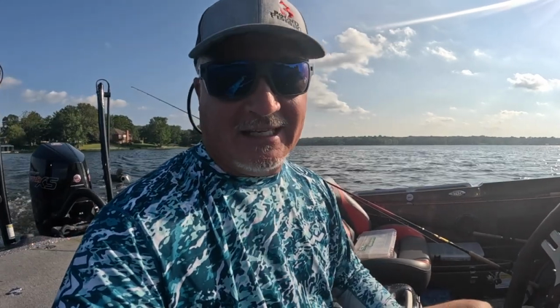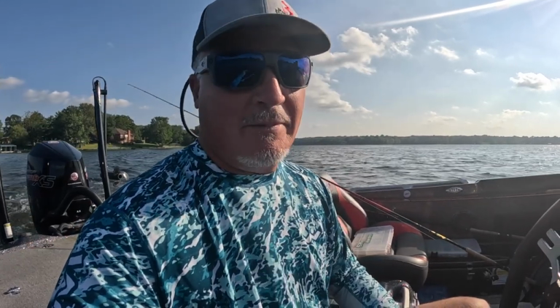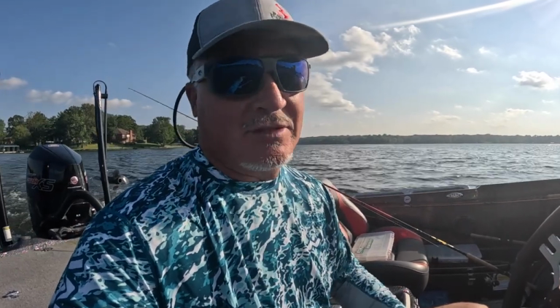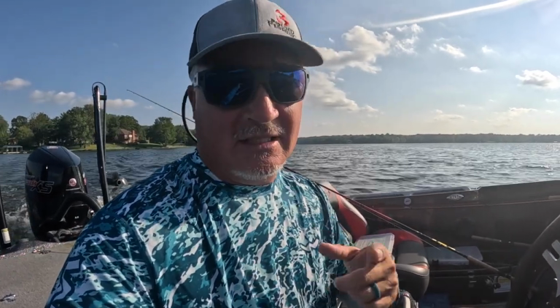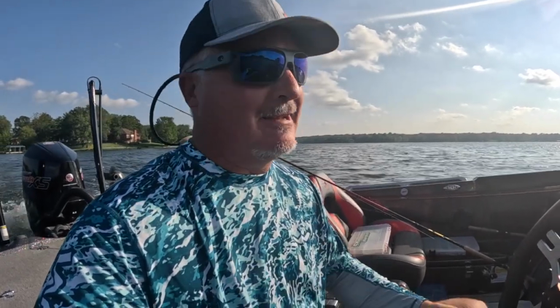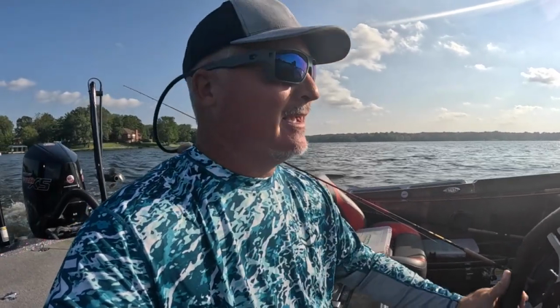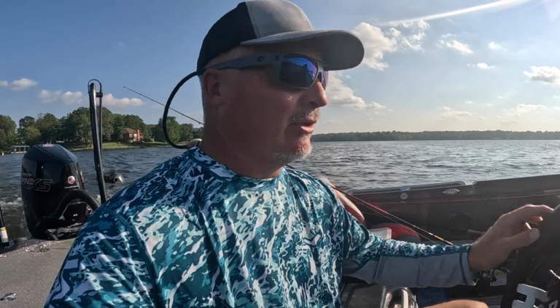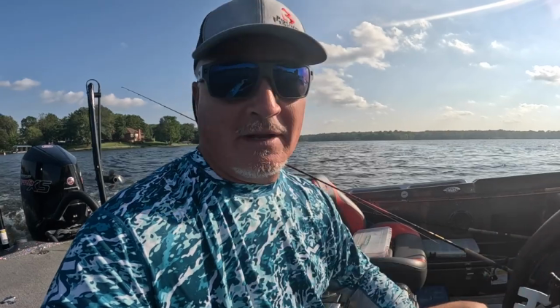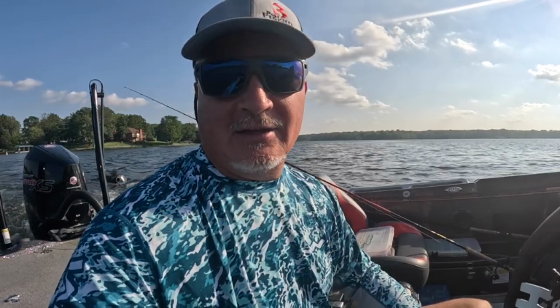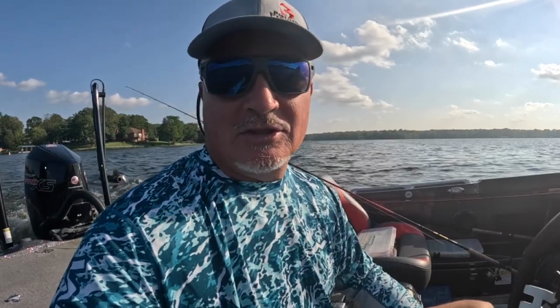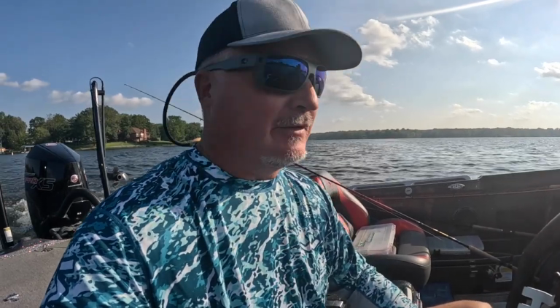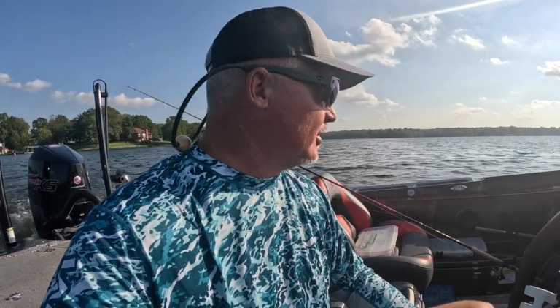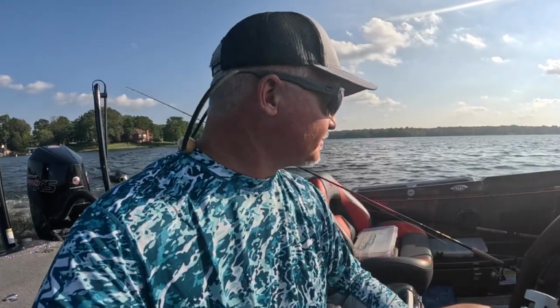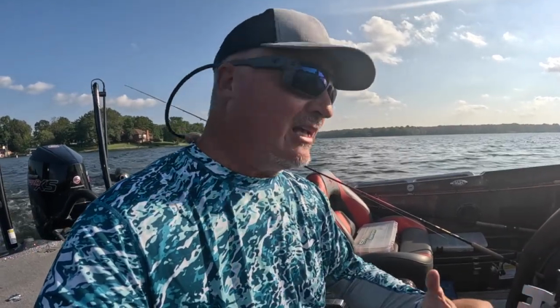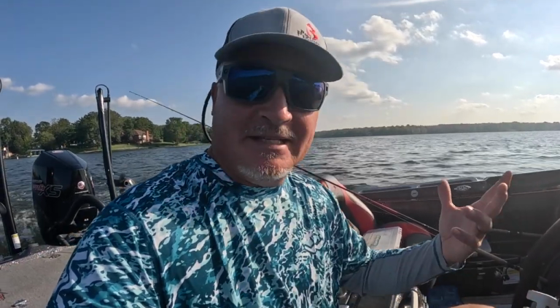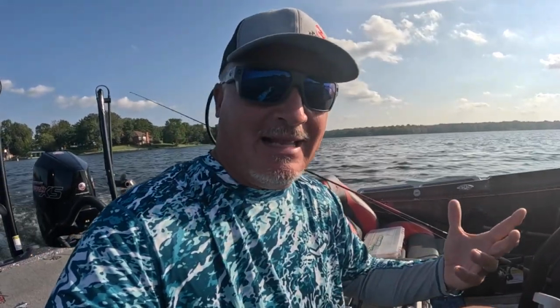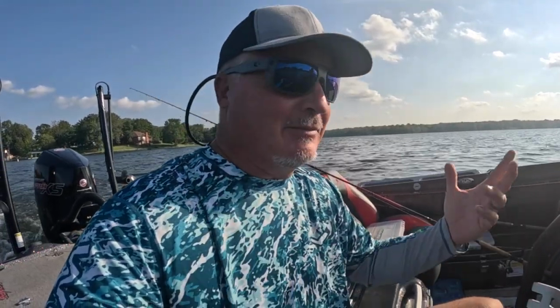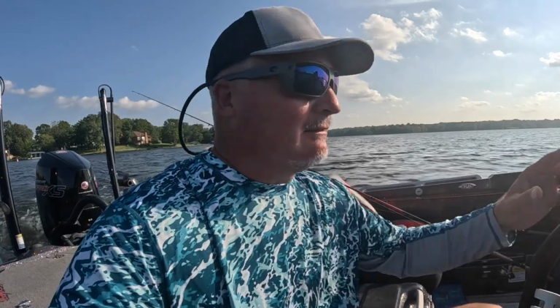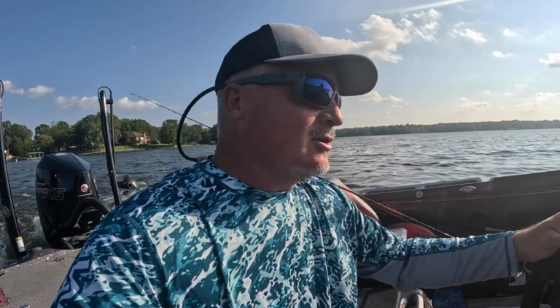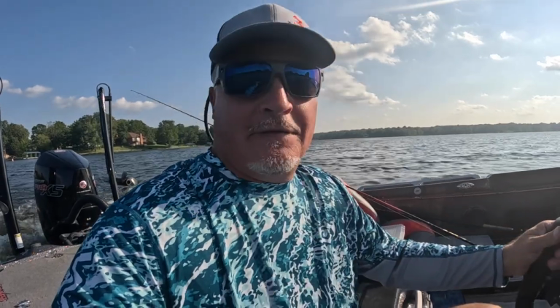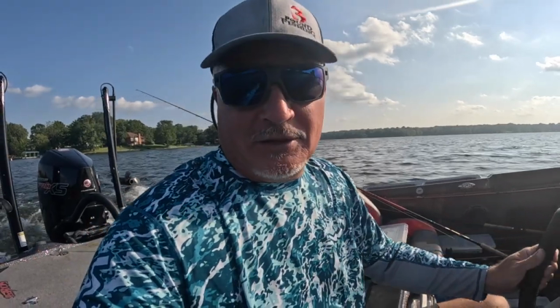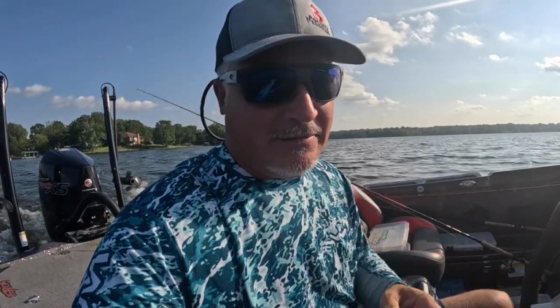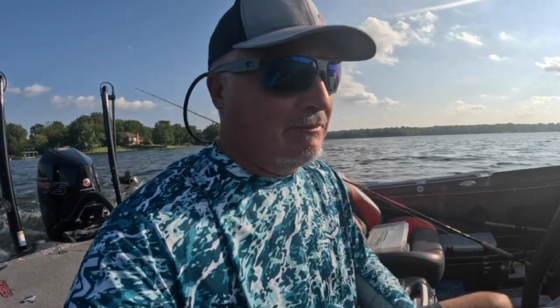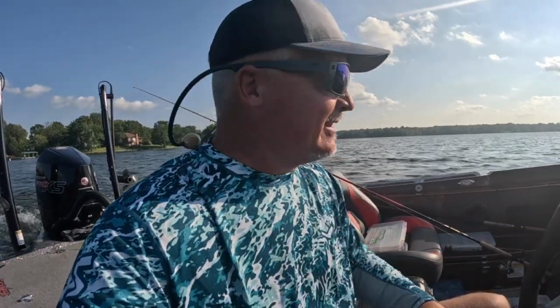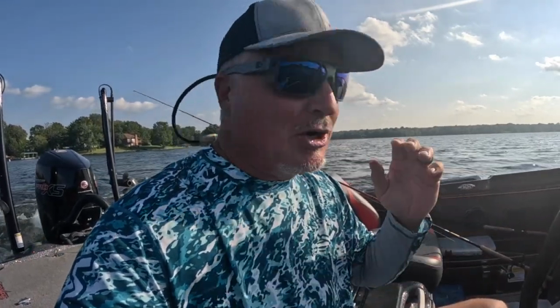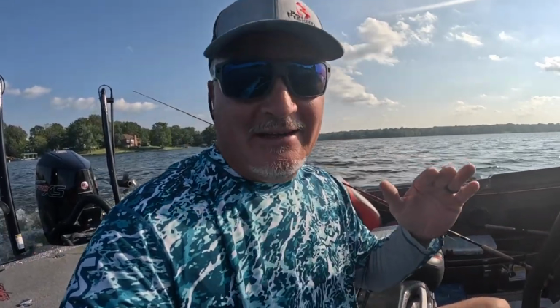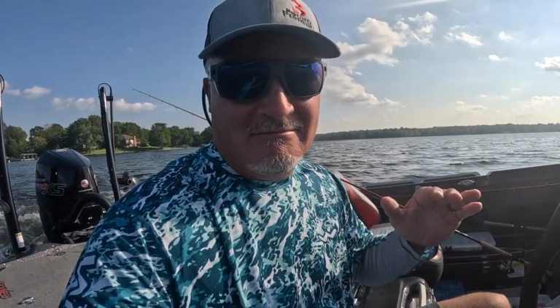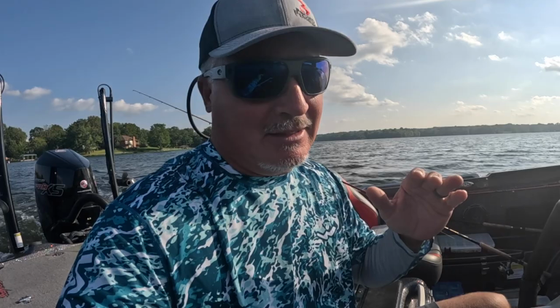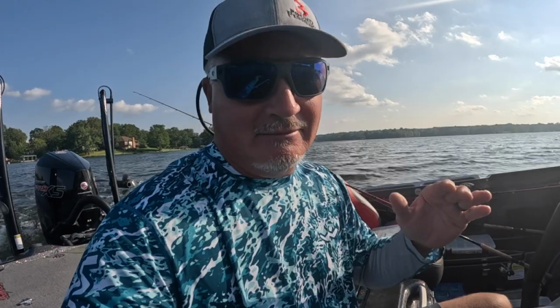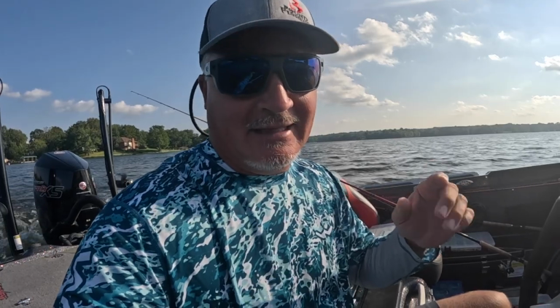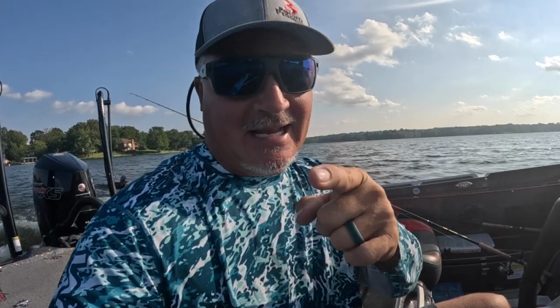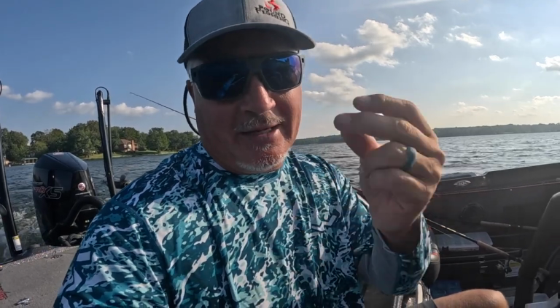We're about to hit the Crappie Masters Elite Series again, and looking forward to that — doing some tournament fishing. Anyway, sit back, relax, get something to eat. This is going to be a fun episode. We're going to put some fish in the boat. We're in the early evening, about to do it. Thanks again, guys — here we go.